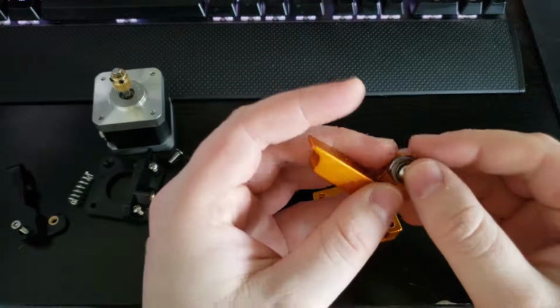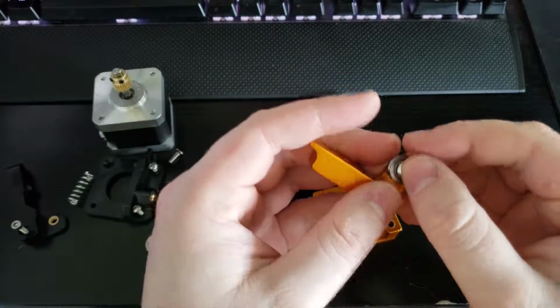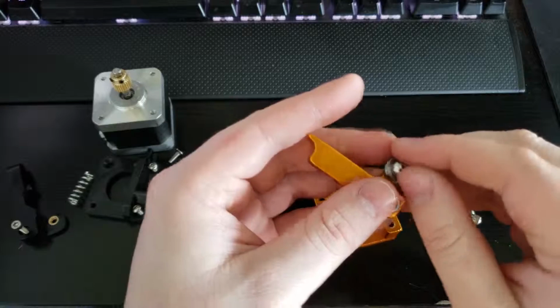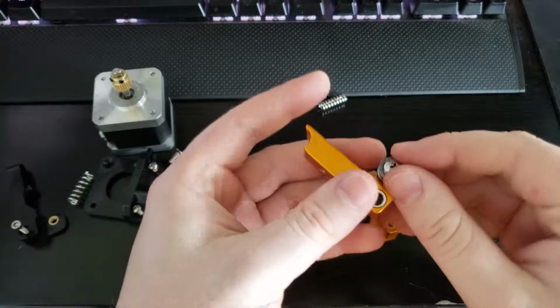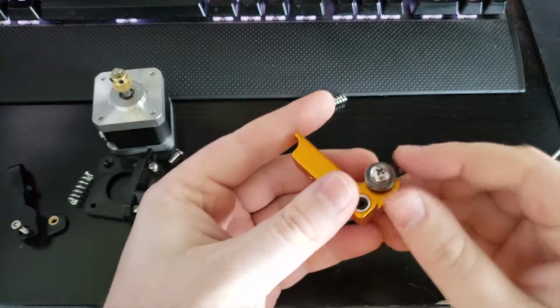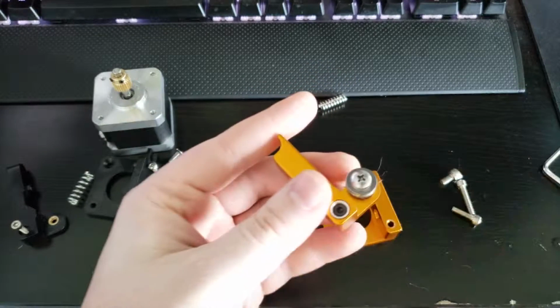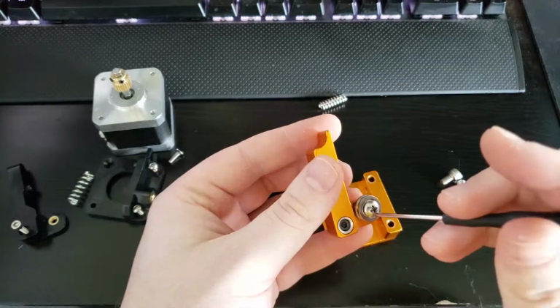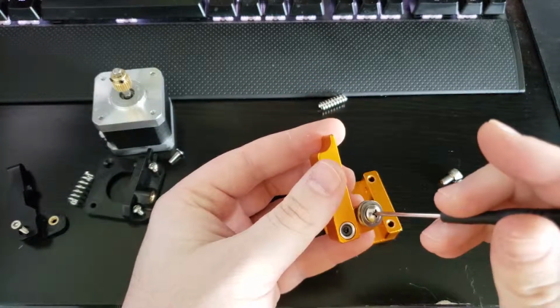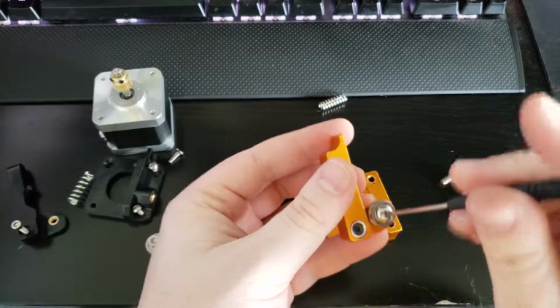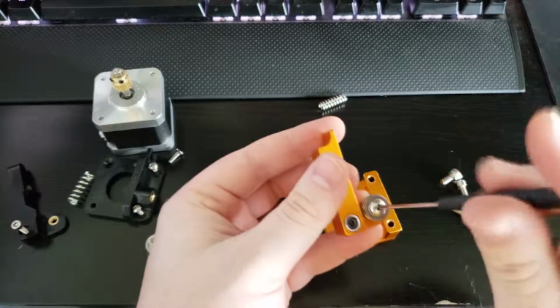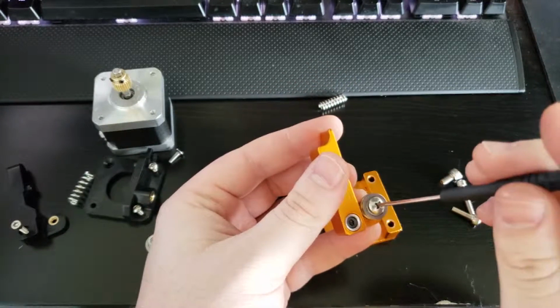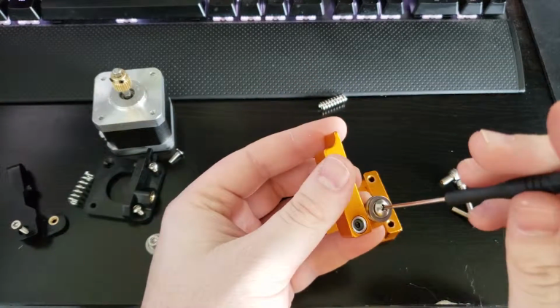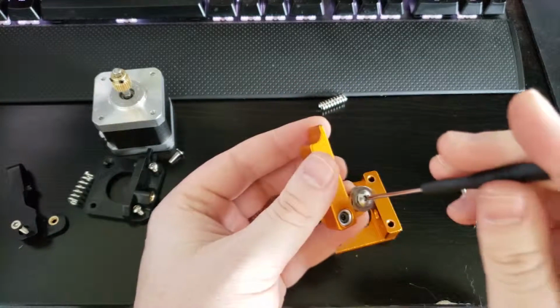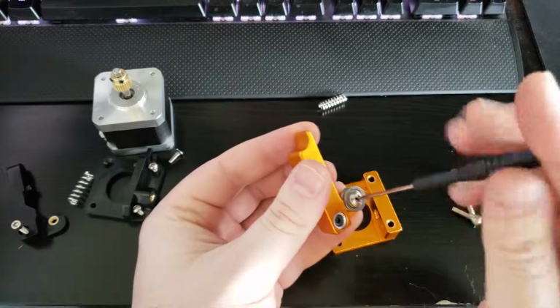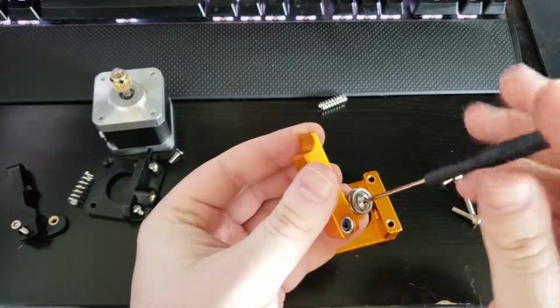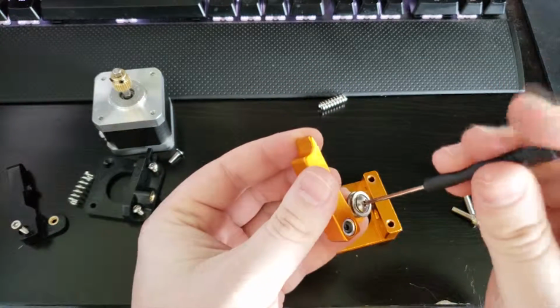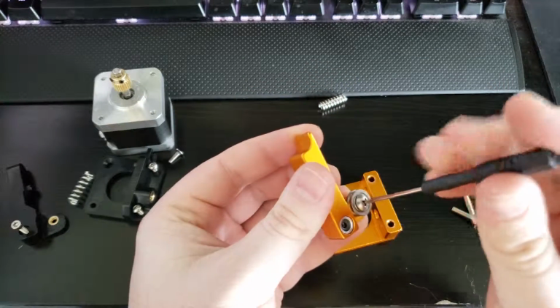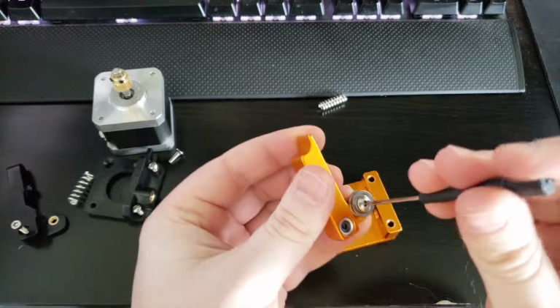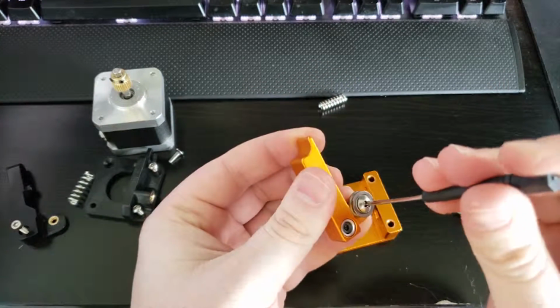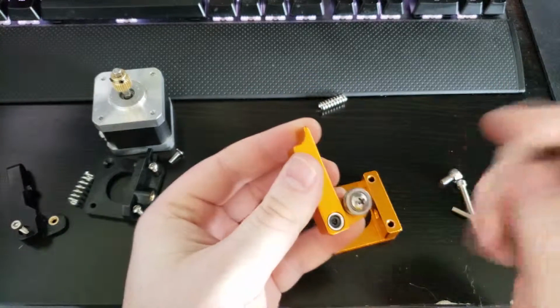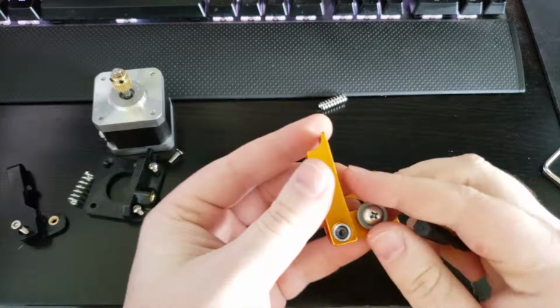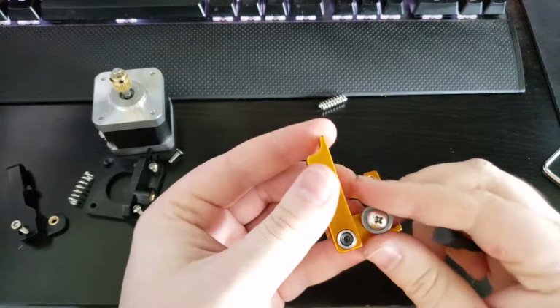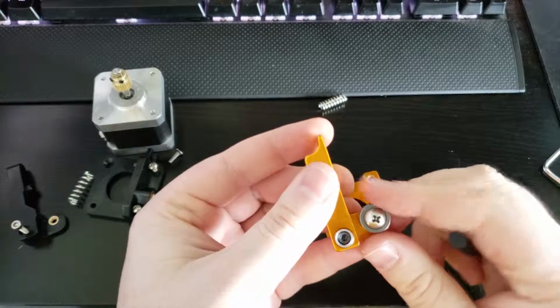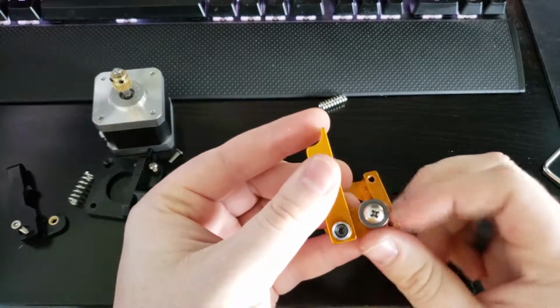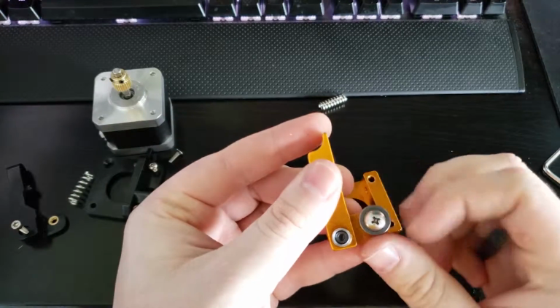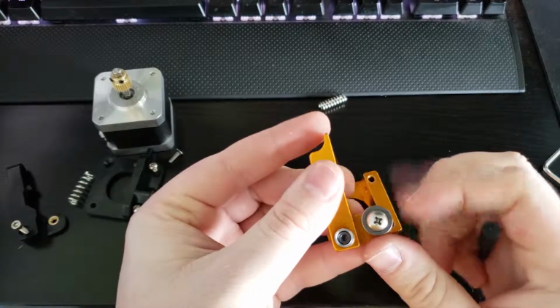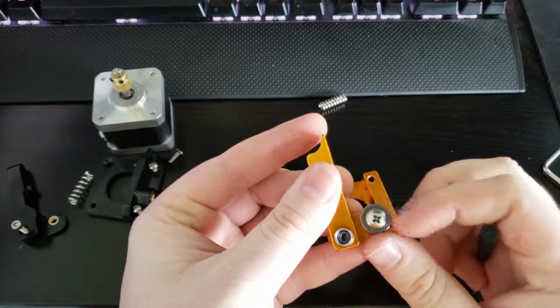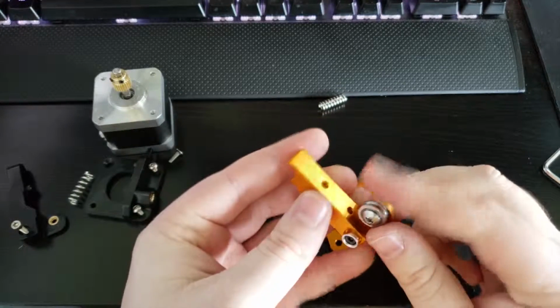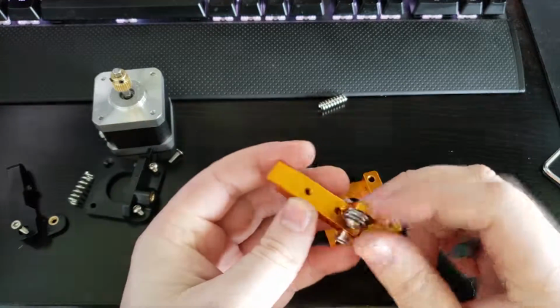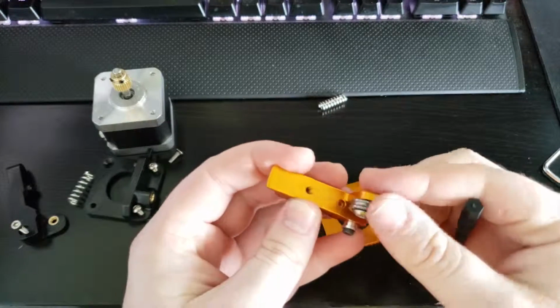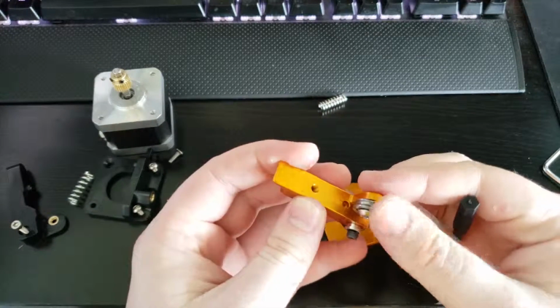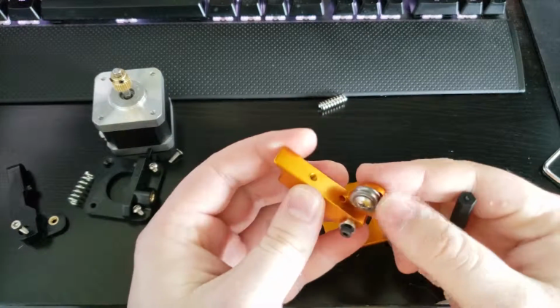Put it through the bearing and make sure the washer is on the end. Then screw it down. Make sure it's pretty snug and make sure that the bearing still moves pretty freely.